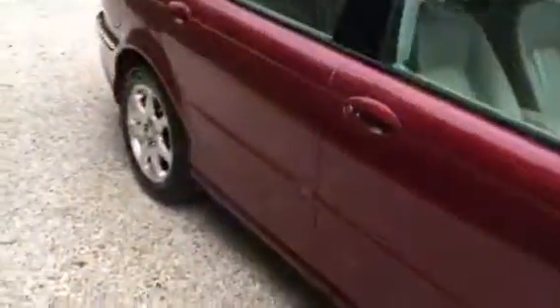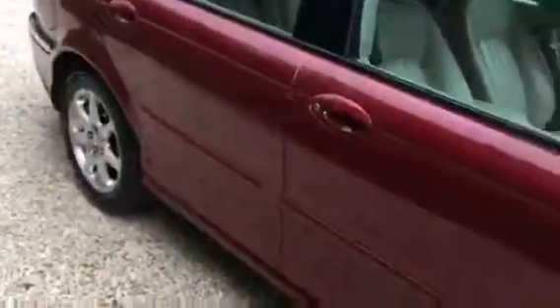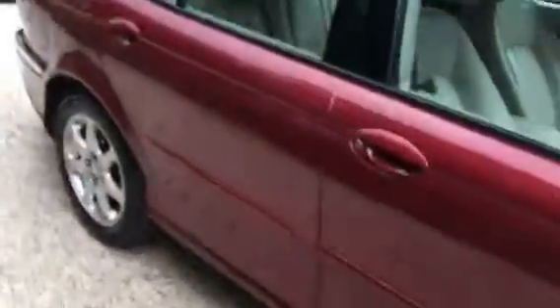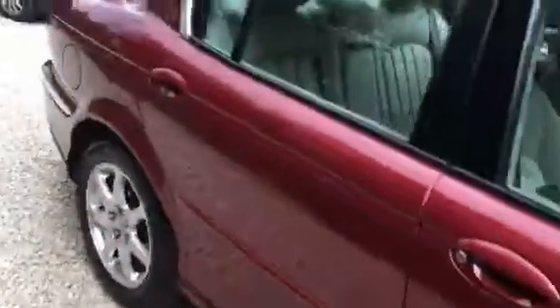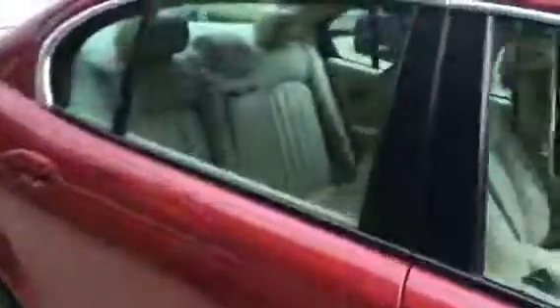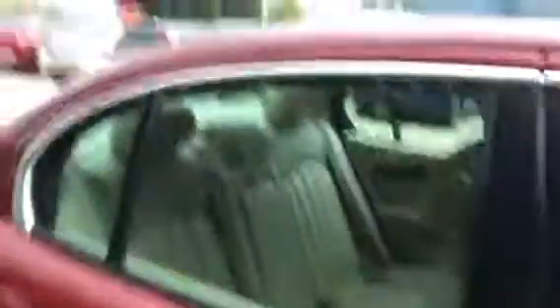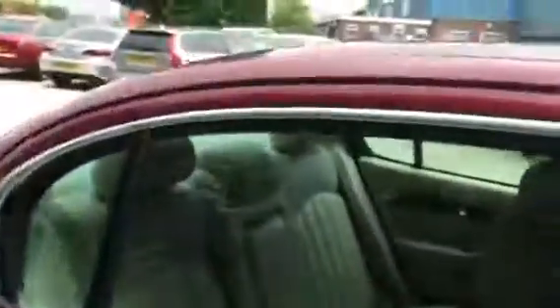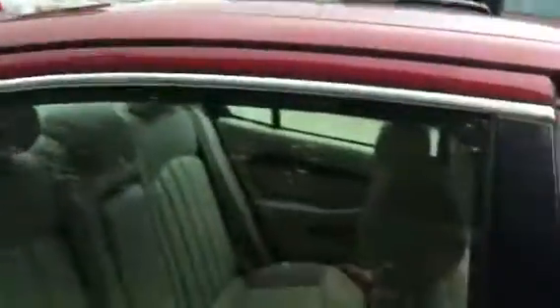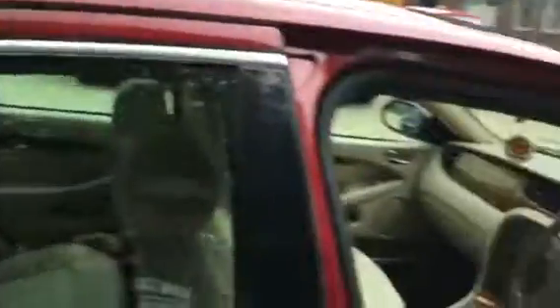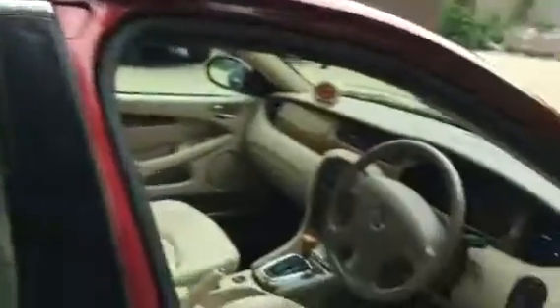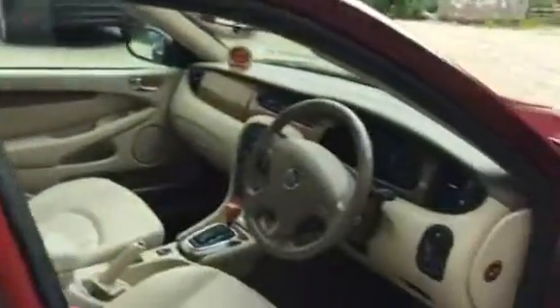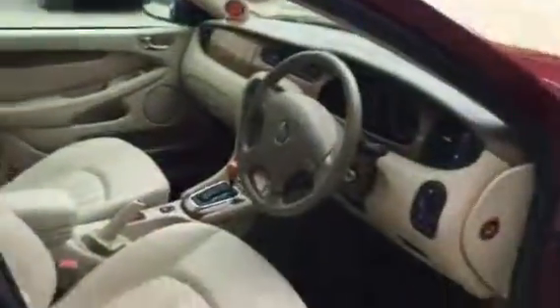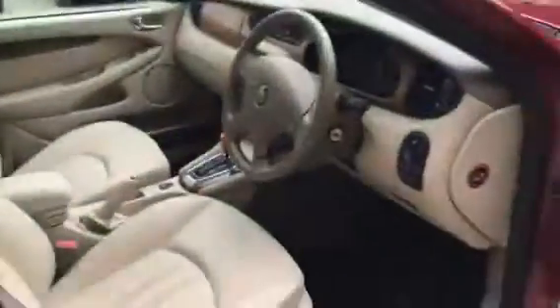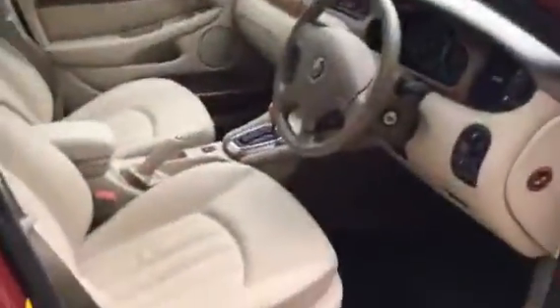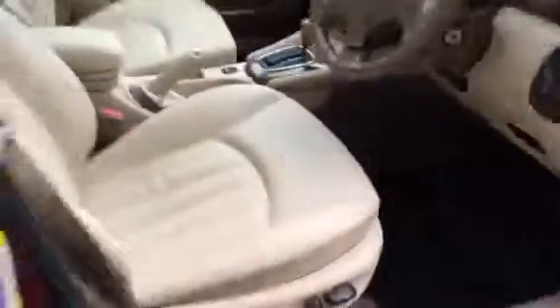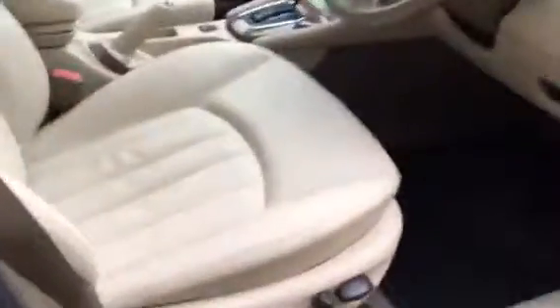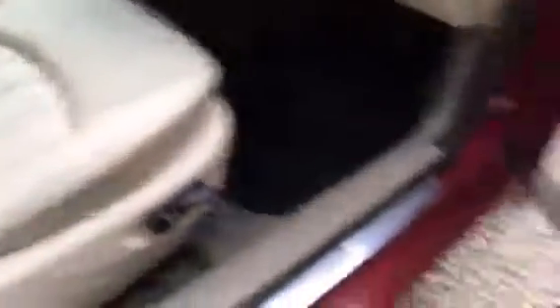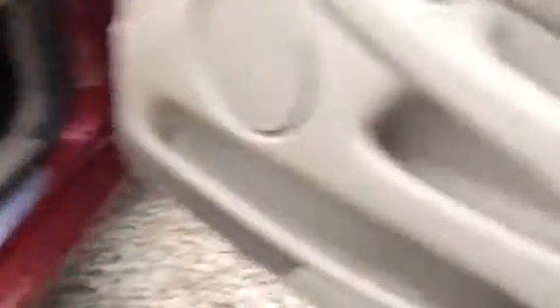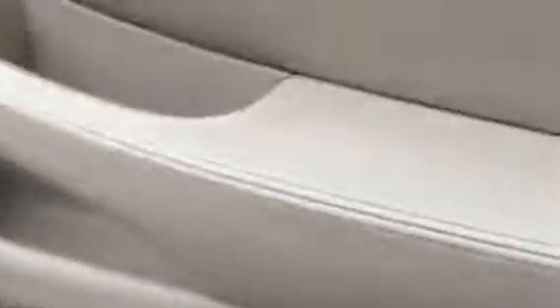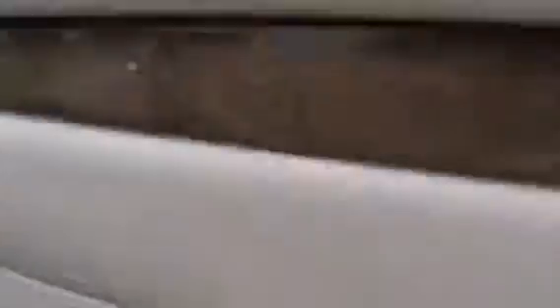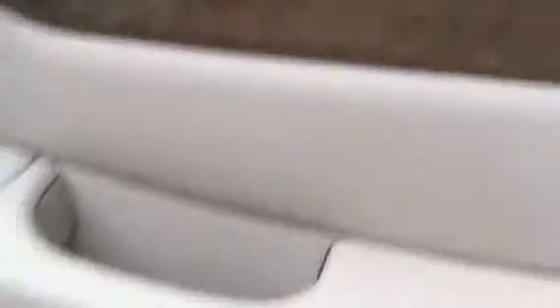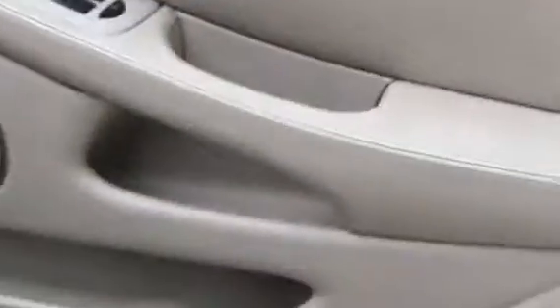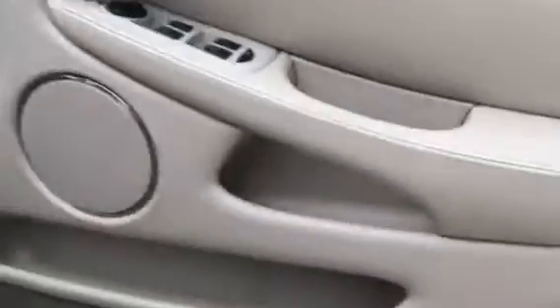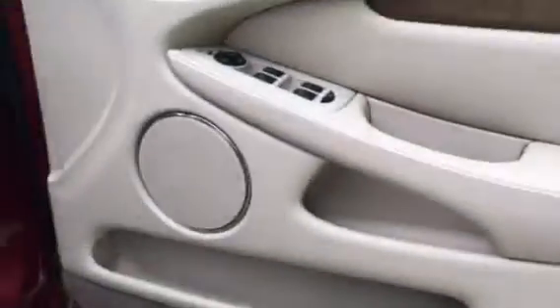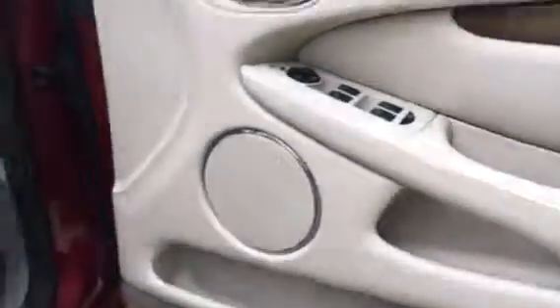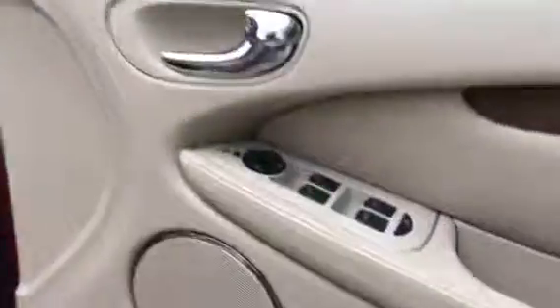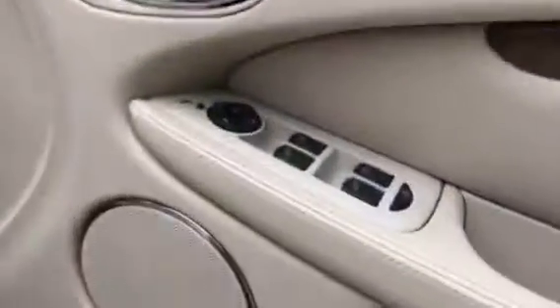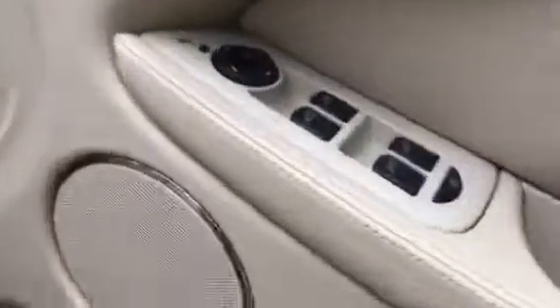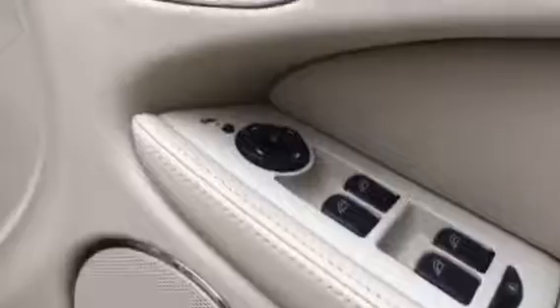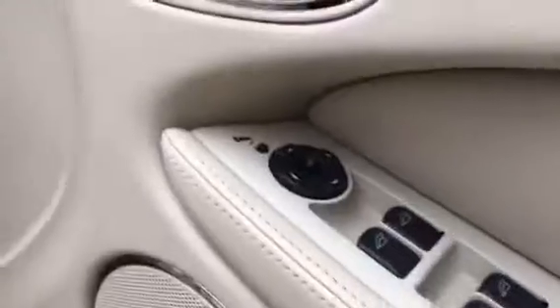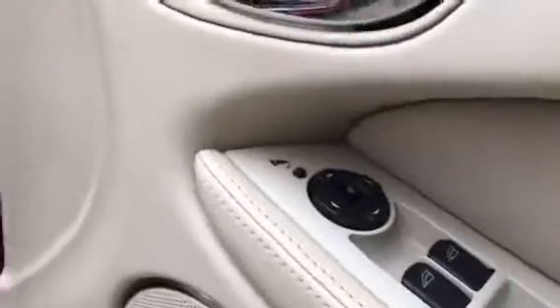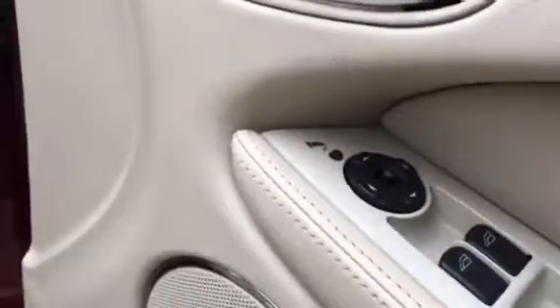We have two keys and remote central locking which works. Lovely cream leather interior, door cards in very good condition, front and rear electric windows, electric mirrors.